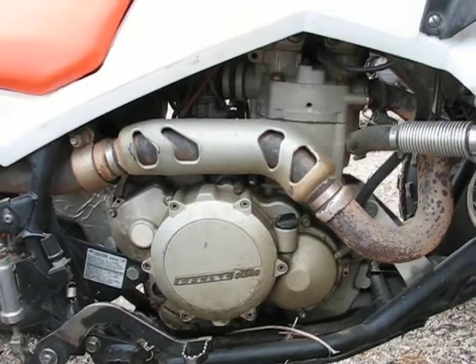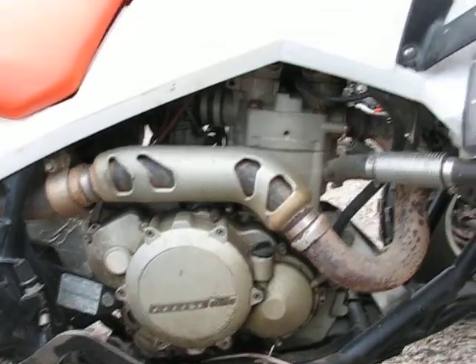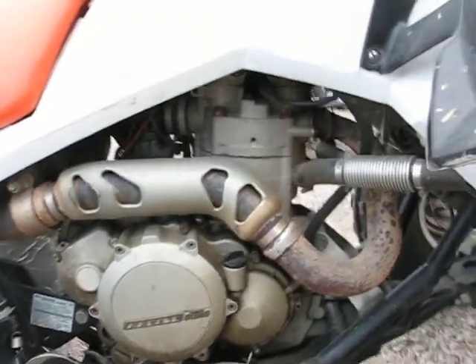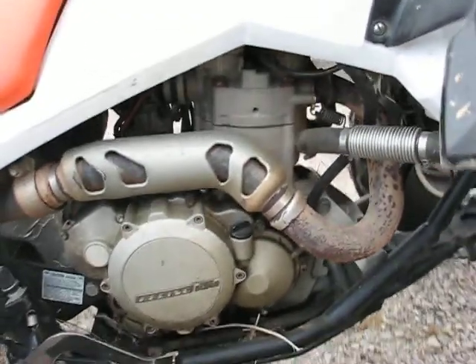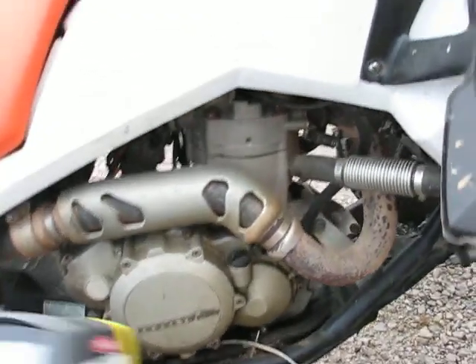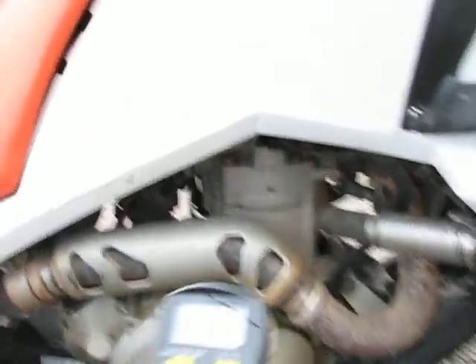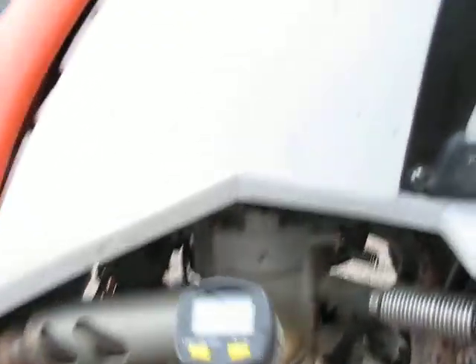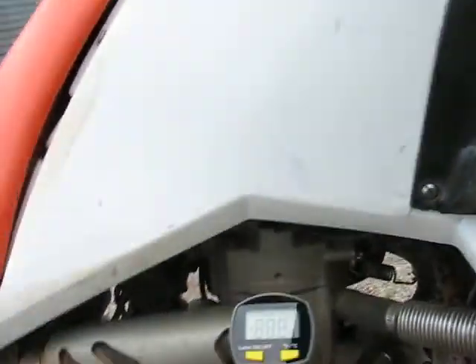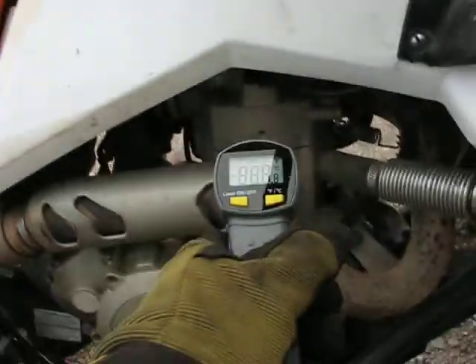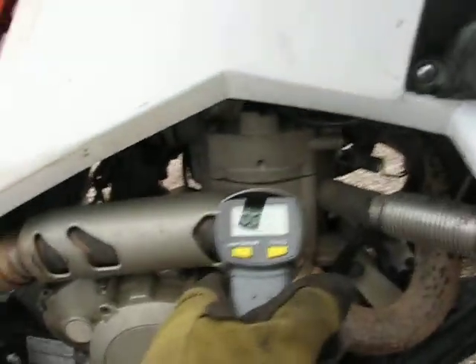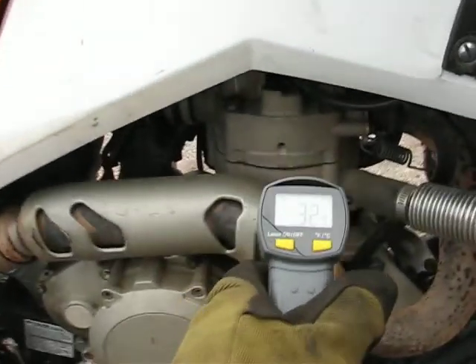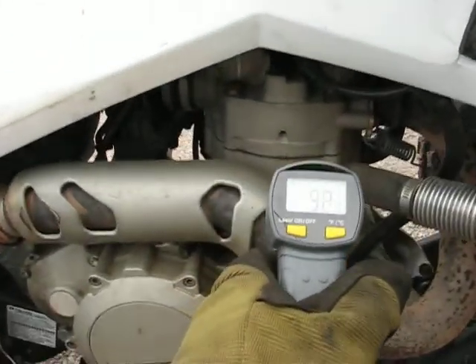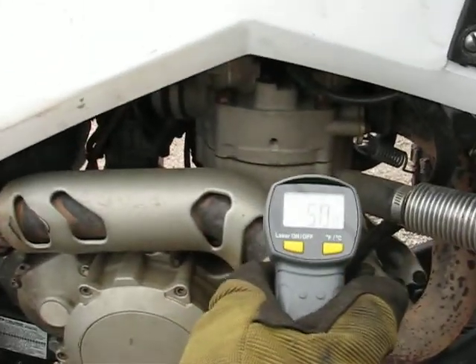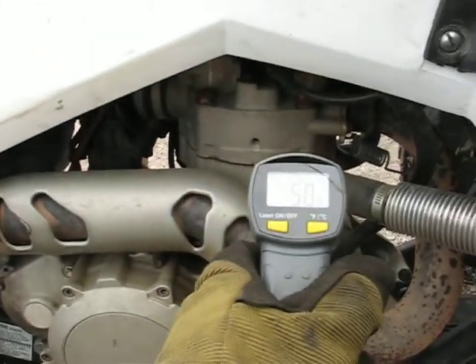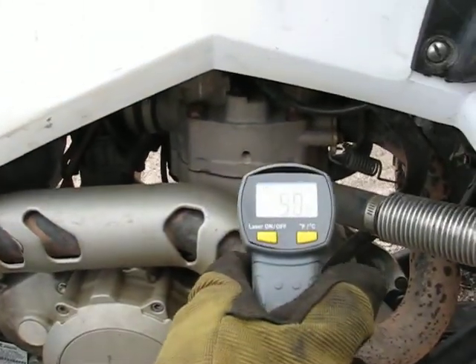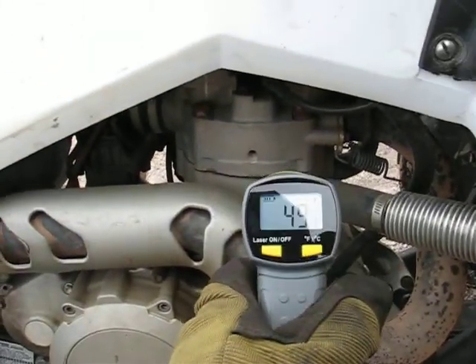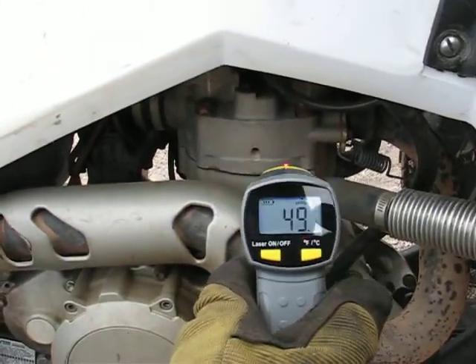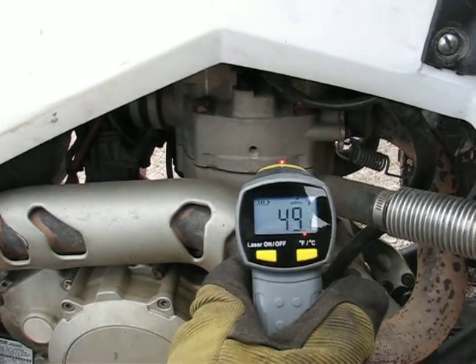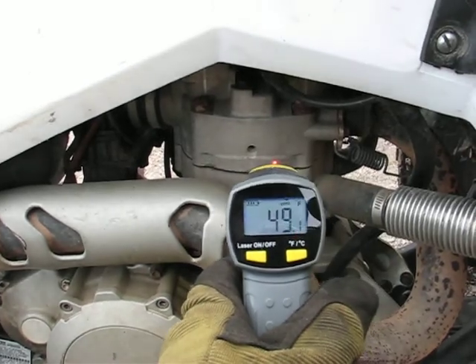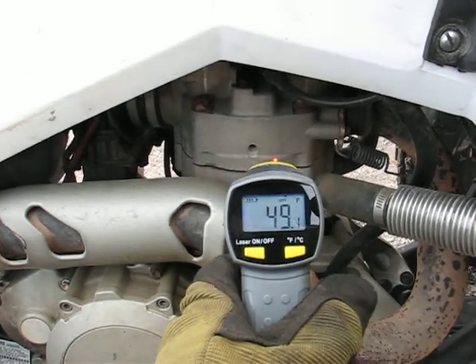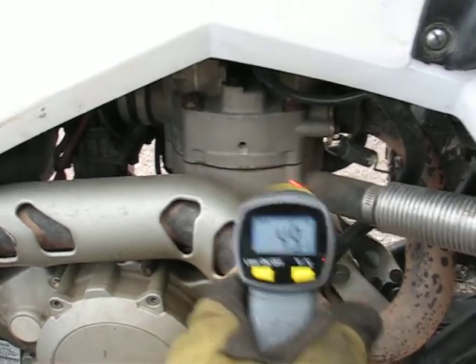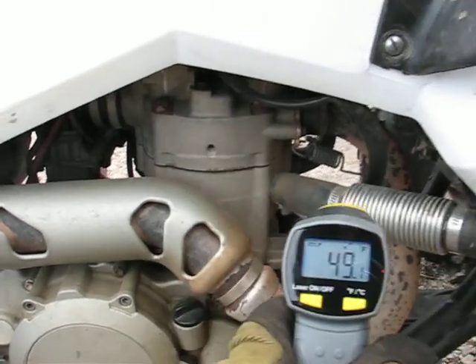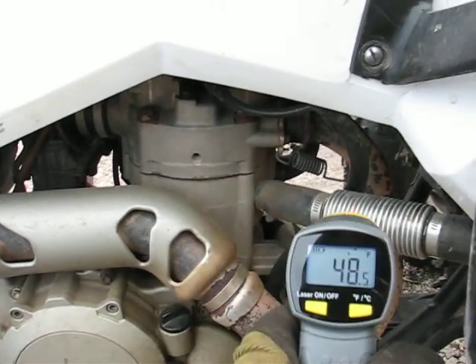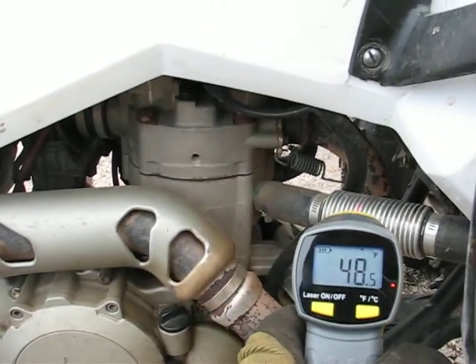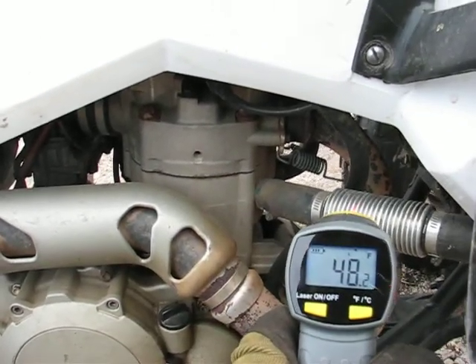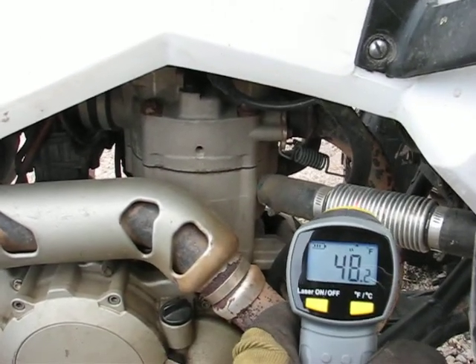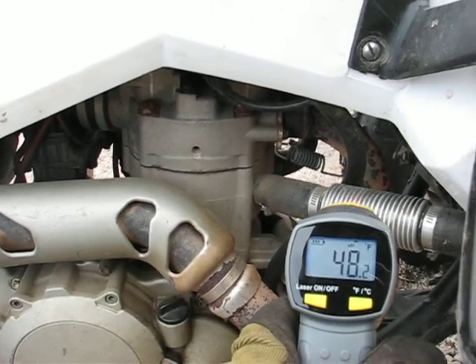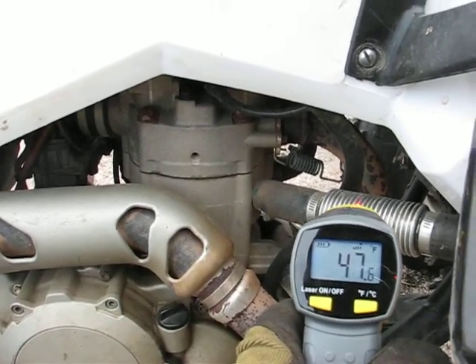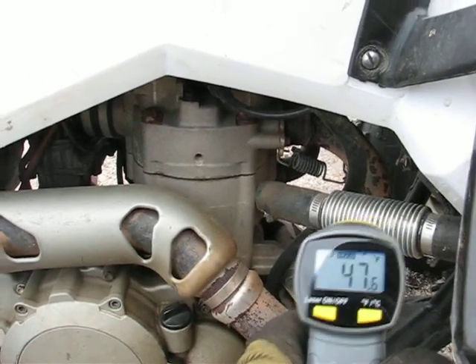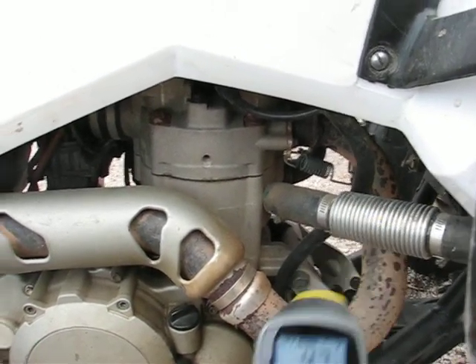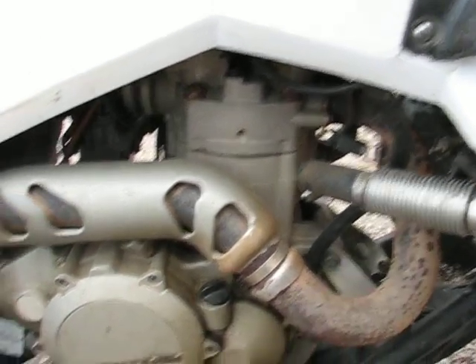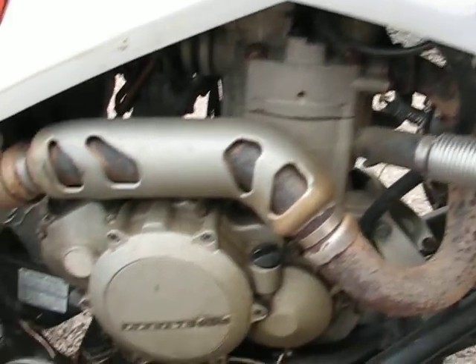It's cold right now, as you can see. Just pushed it out of the garage. It's about 50 degrees today.